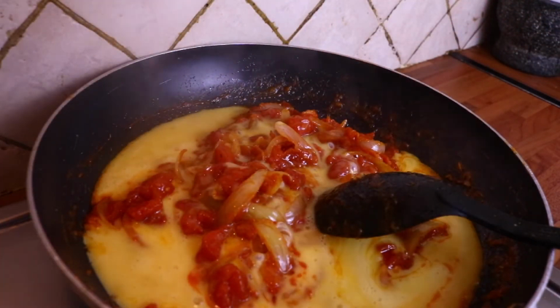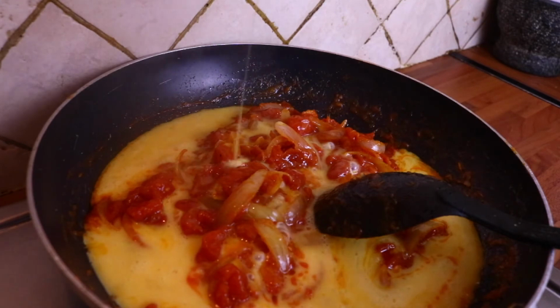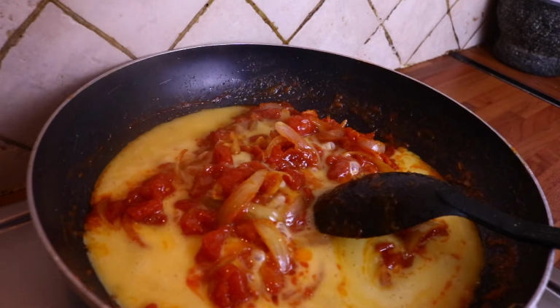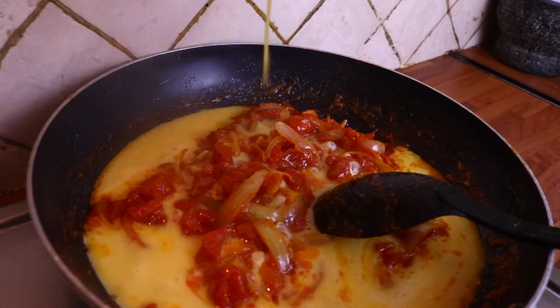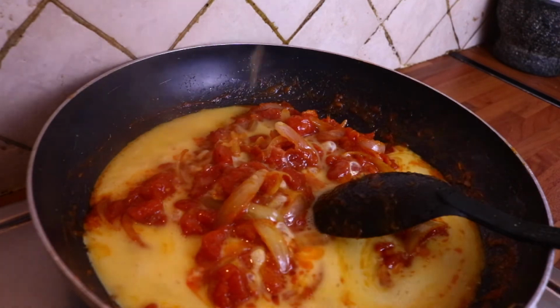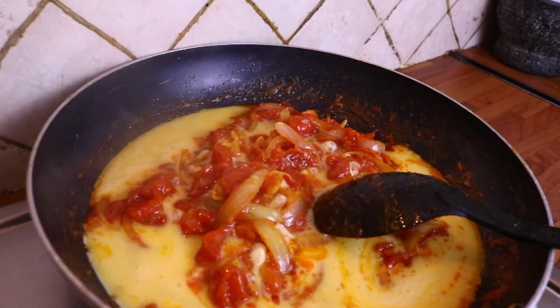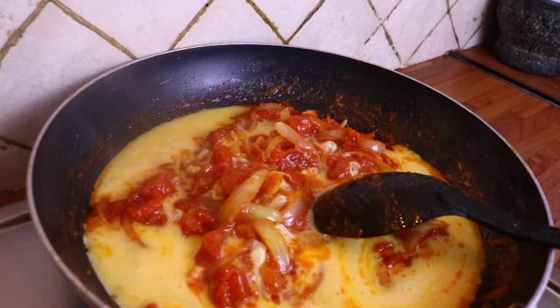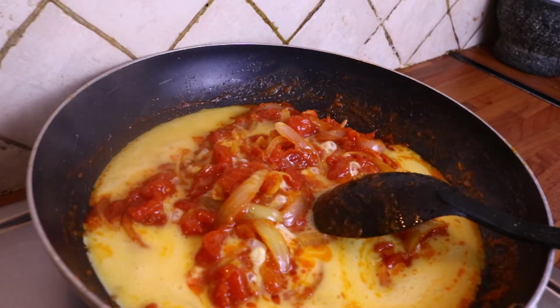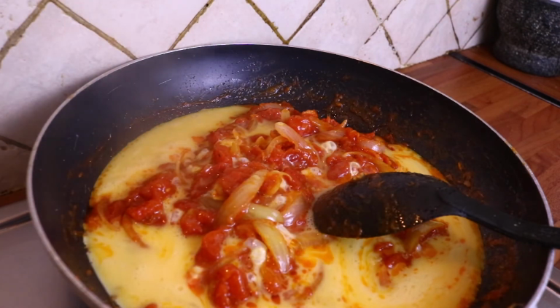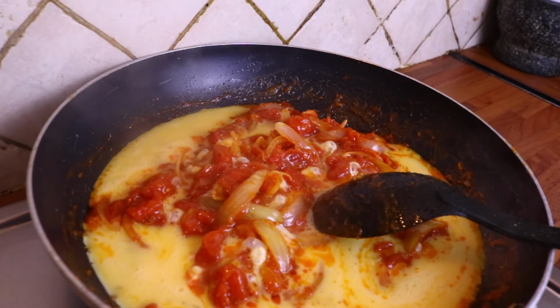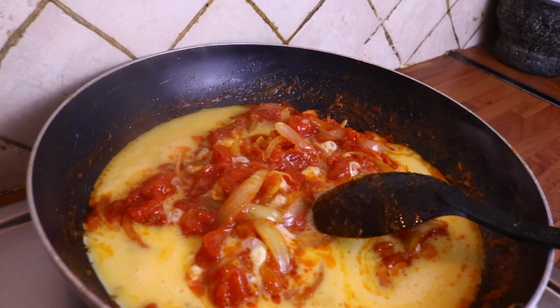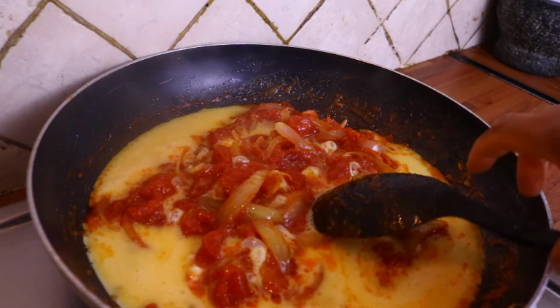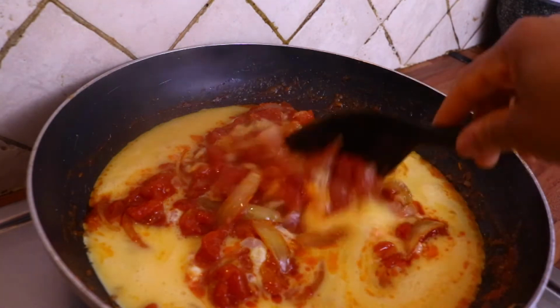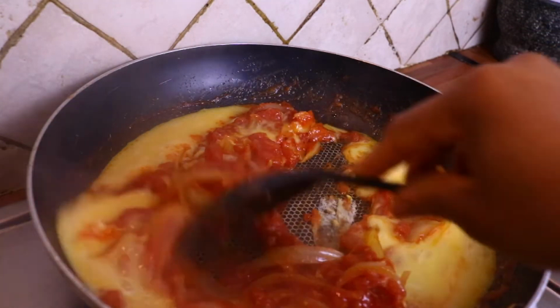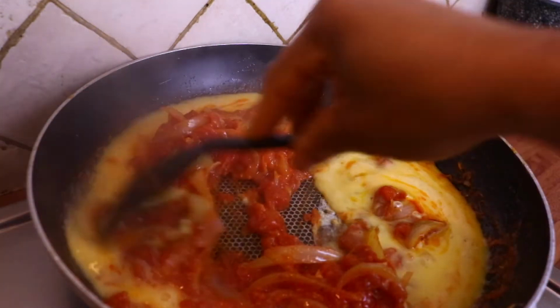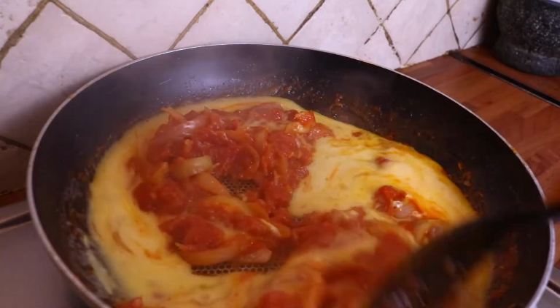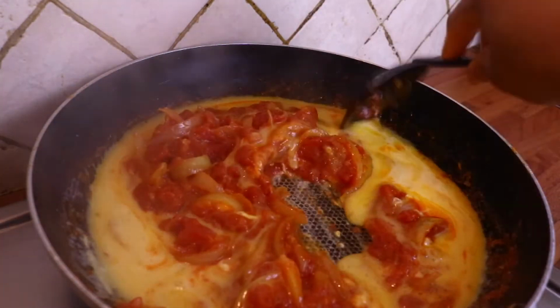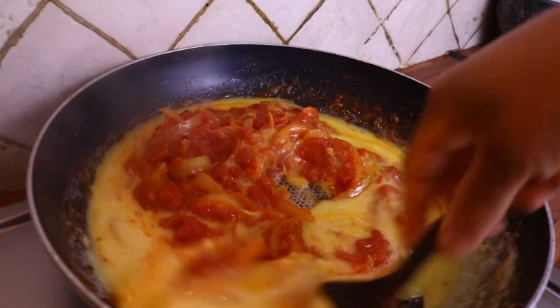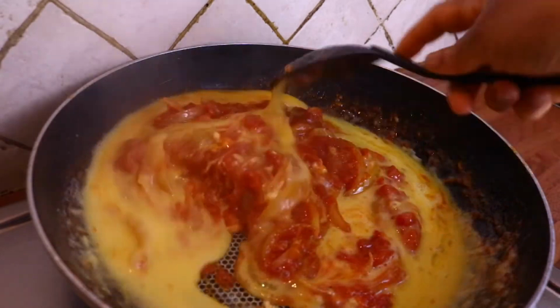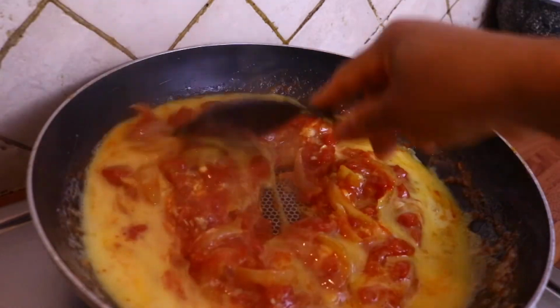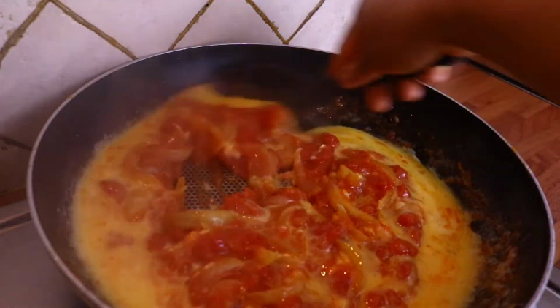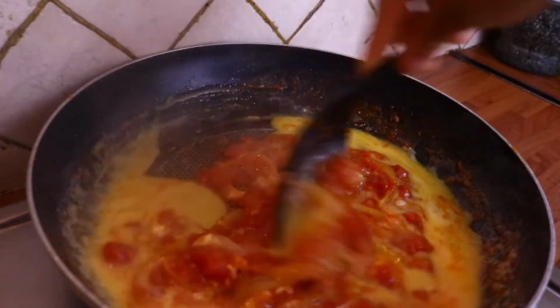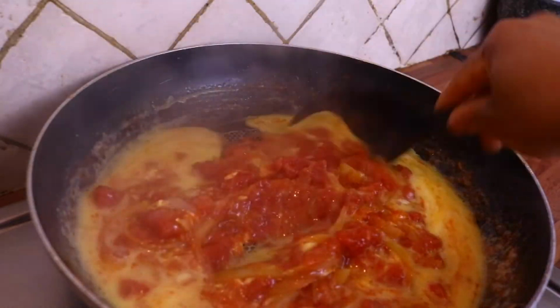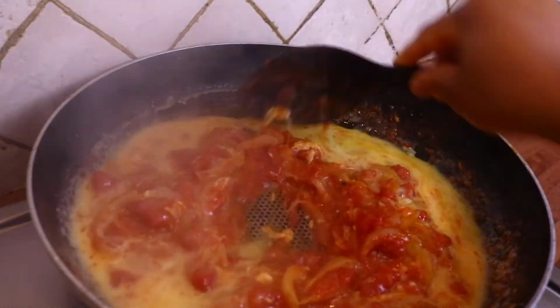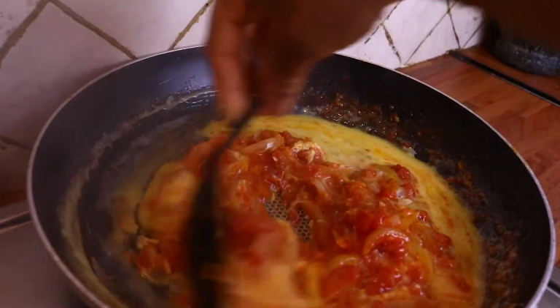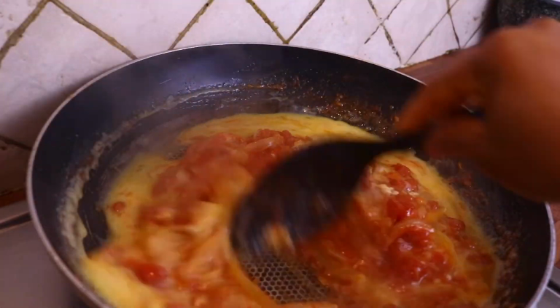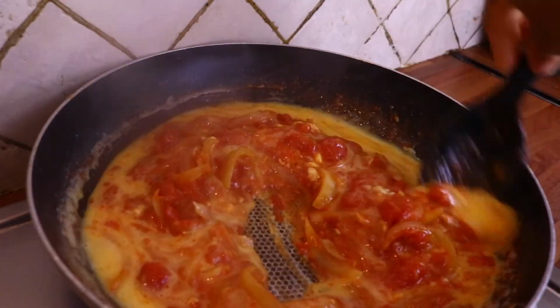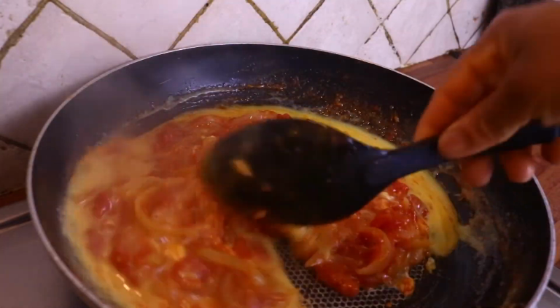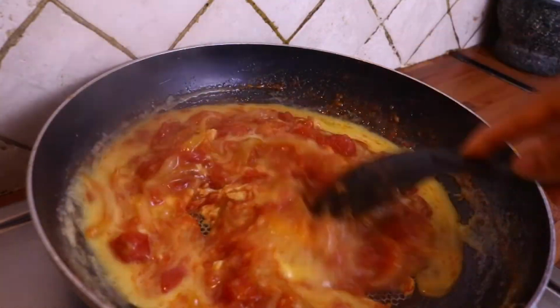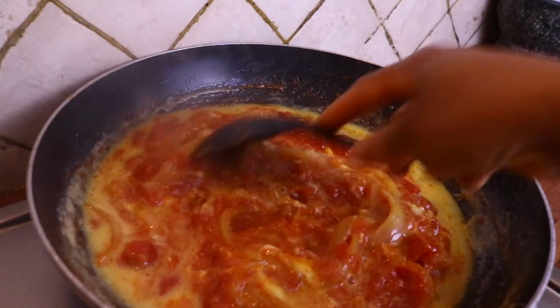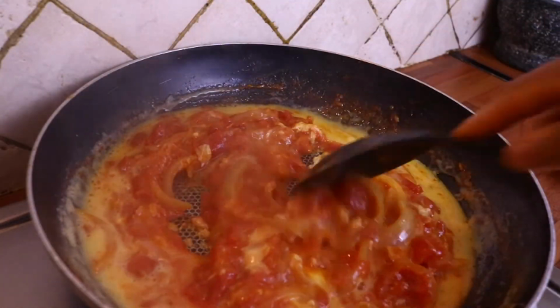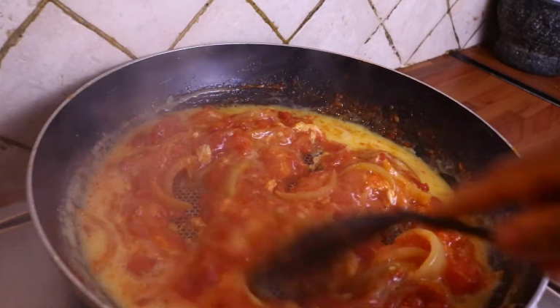Once I add my egg I'm going to fry it for another 5 to 10 minutes and then my egg sauce will be completely ready.